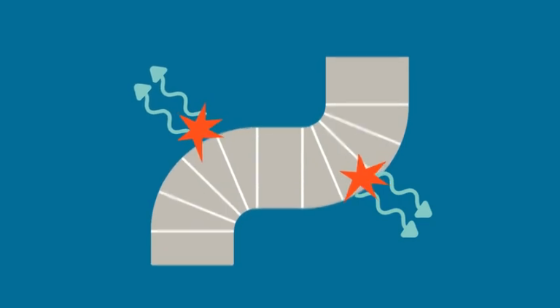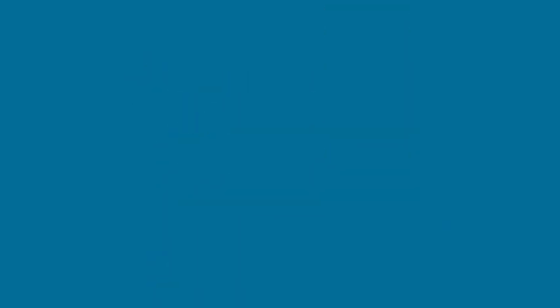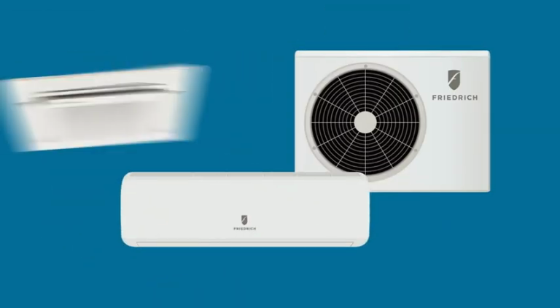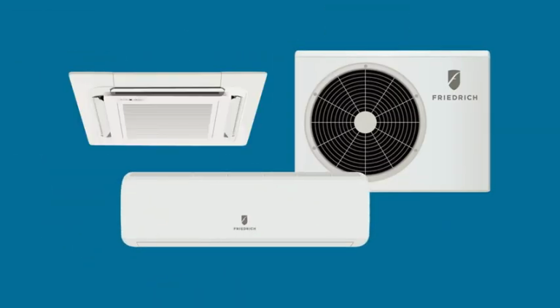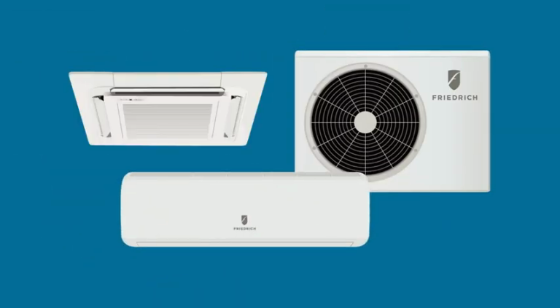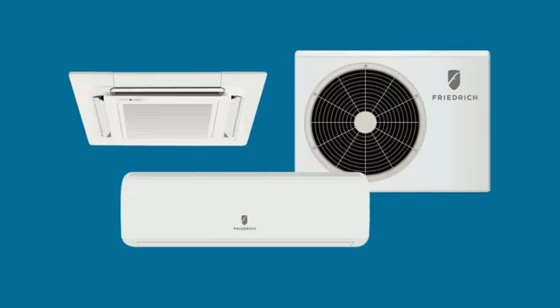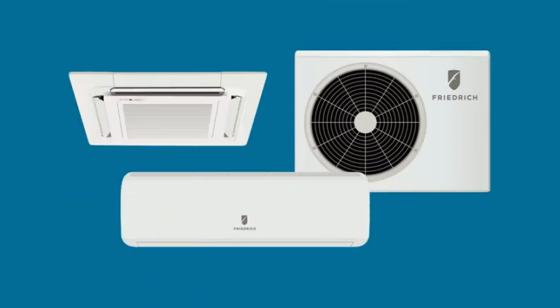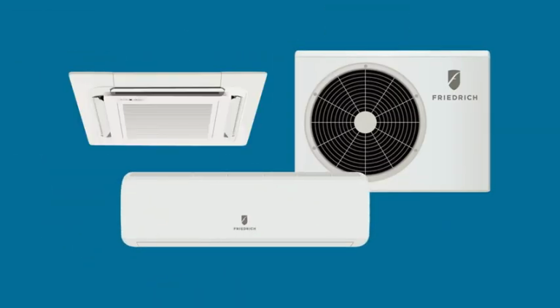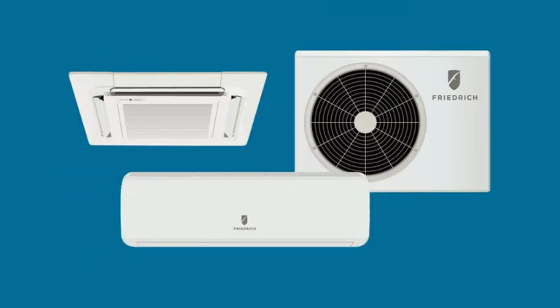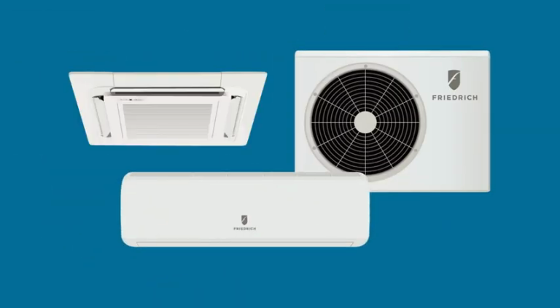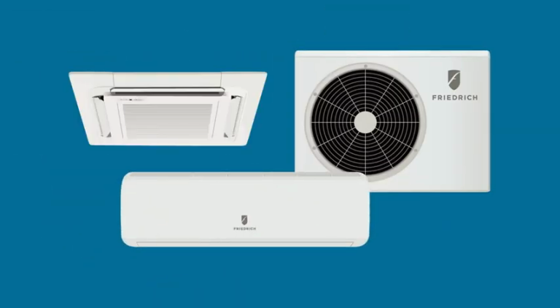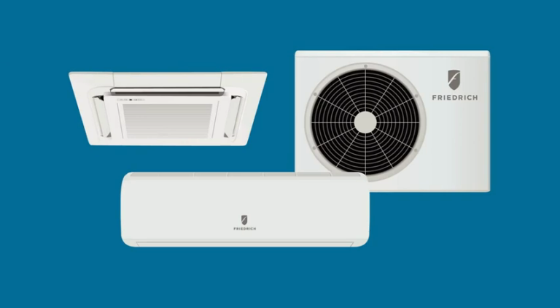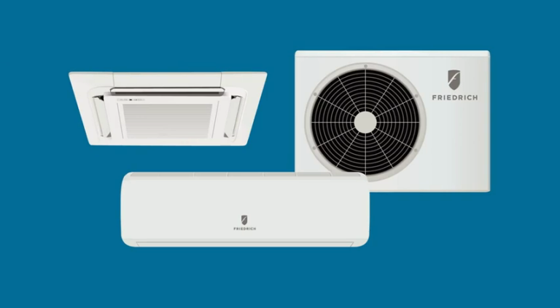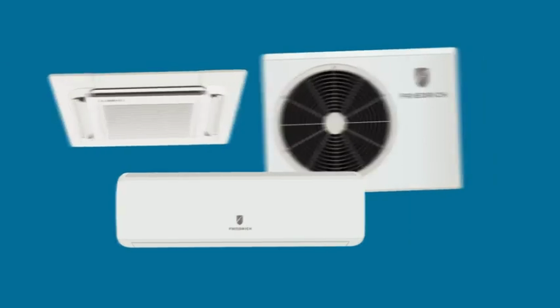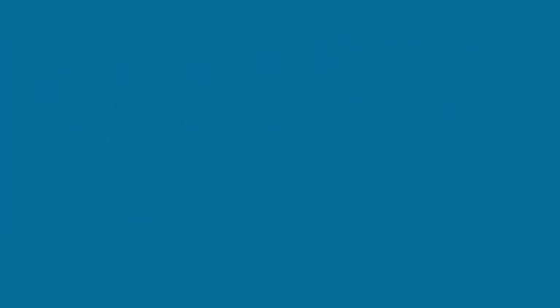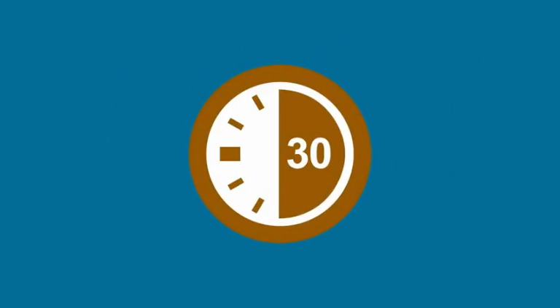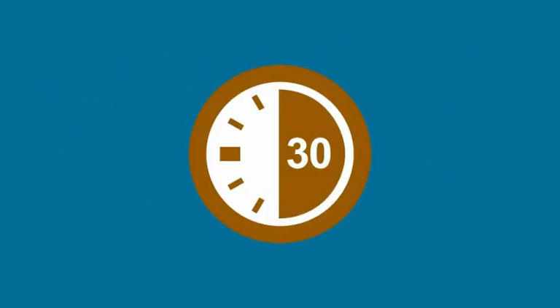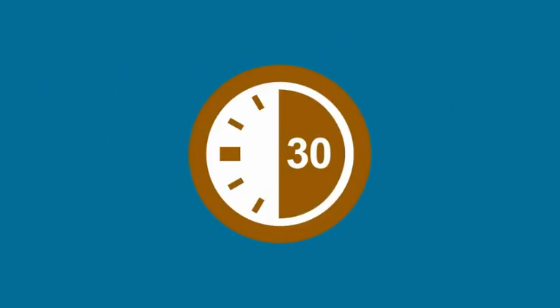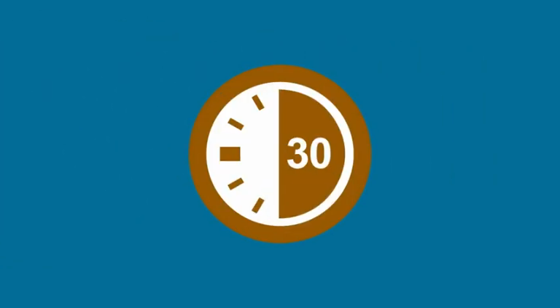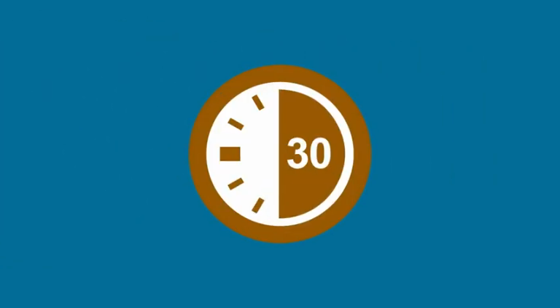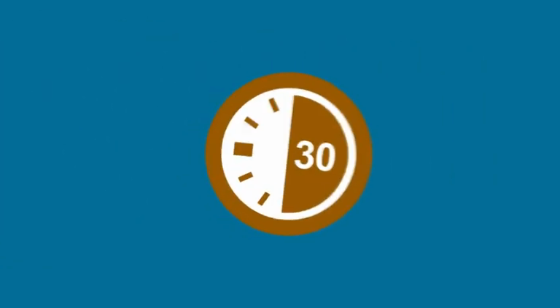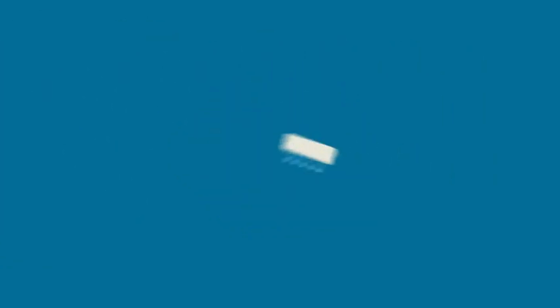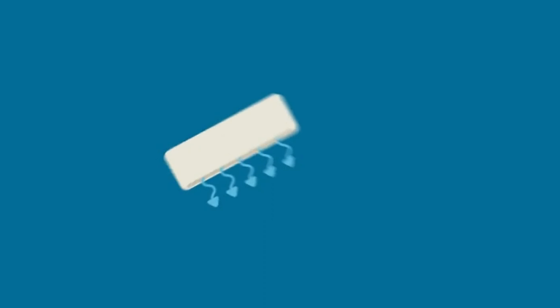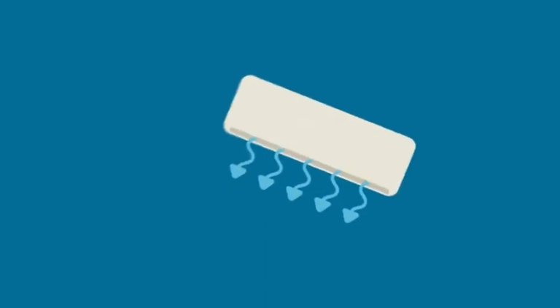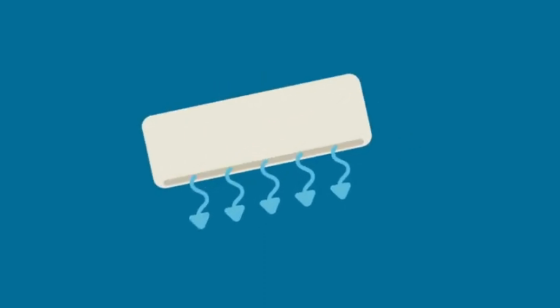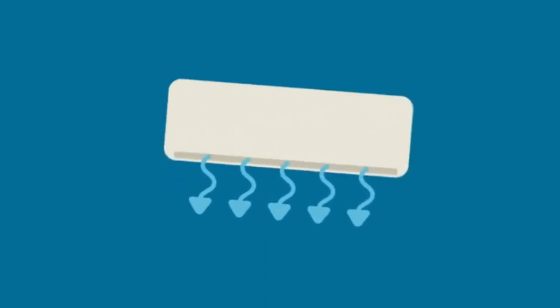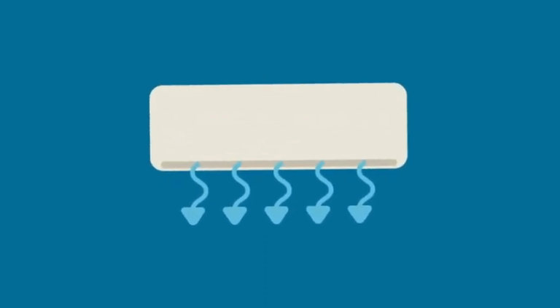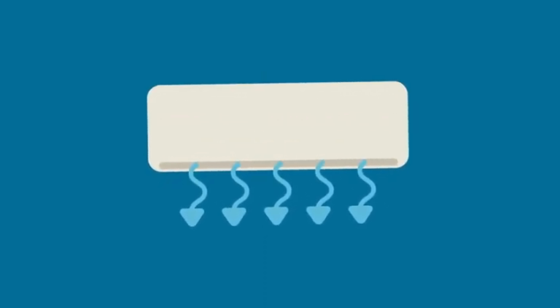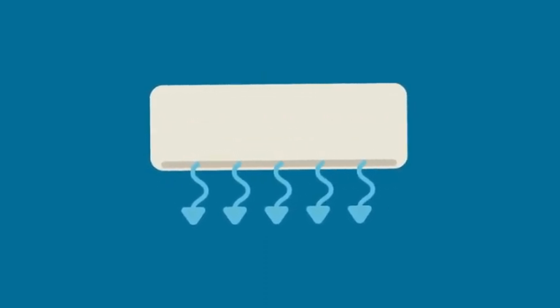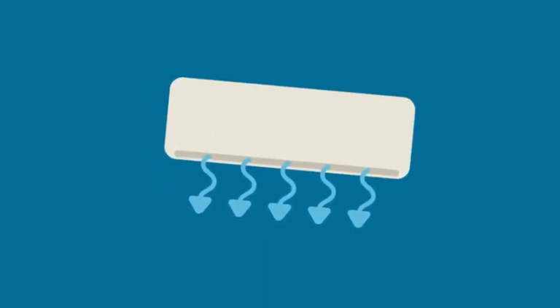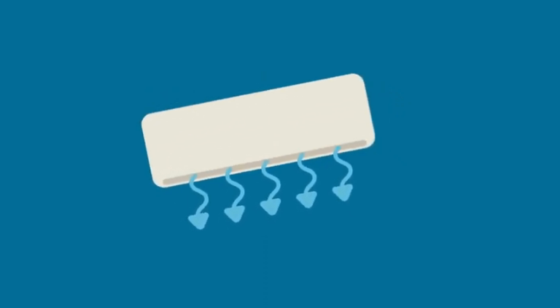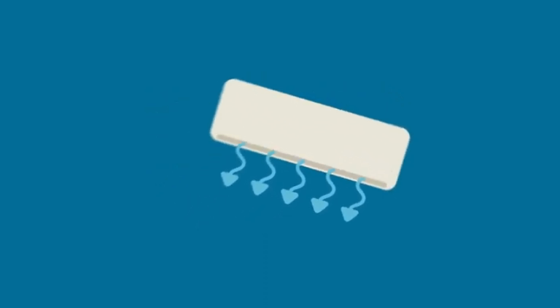If faster cooling is important to you, Friedrich's models are designed with a surge cooling option that will run the unit on maximum cooling for 30 minutes. Our product designs optimize airflow and use auto-swing louvers to deliver powerful cooling throughout your space.